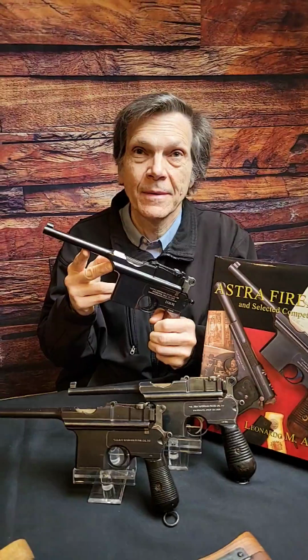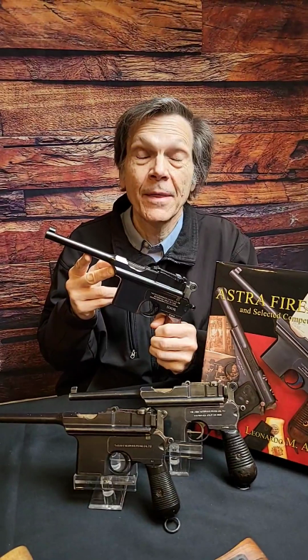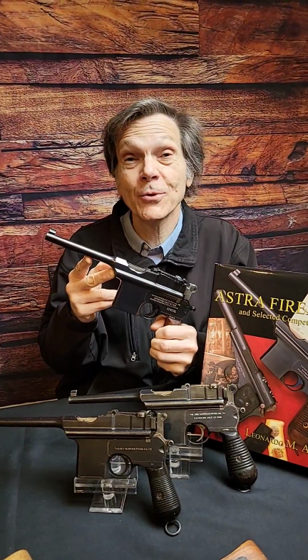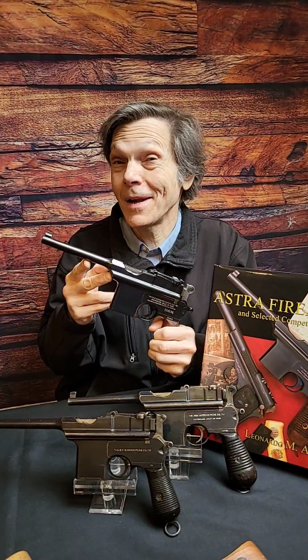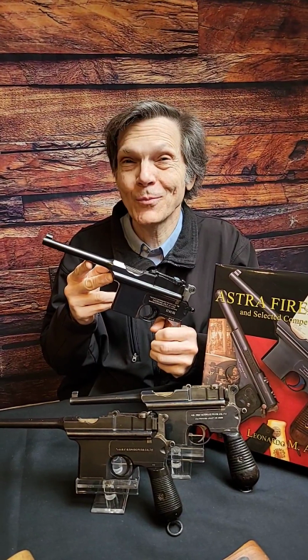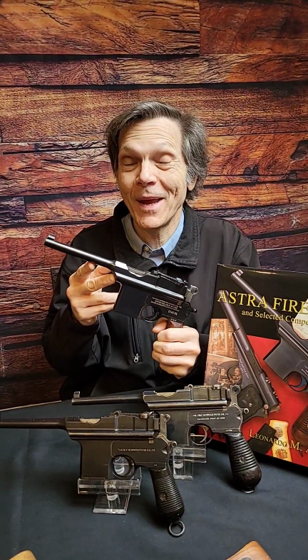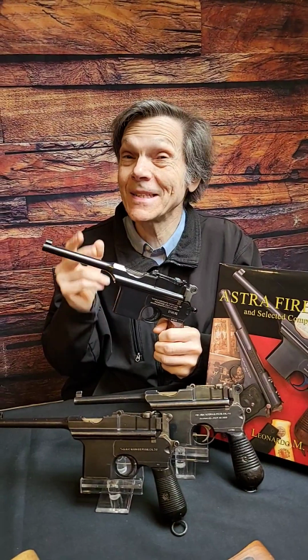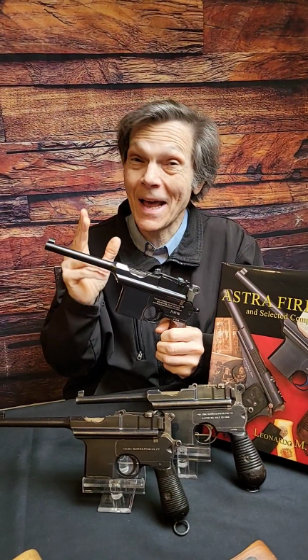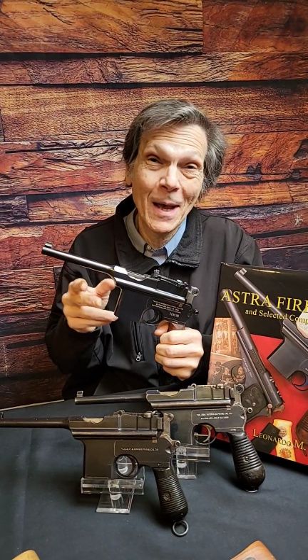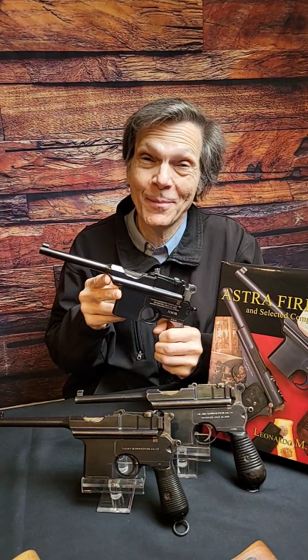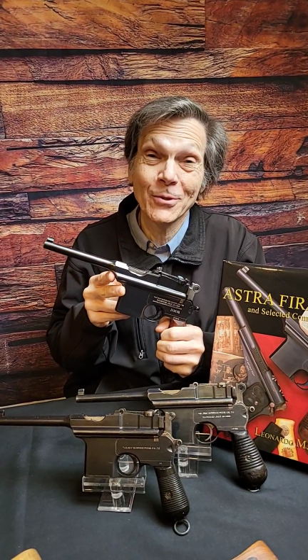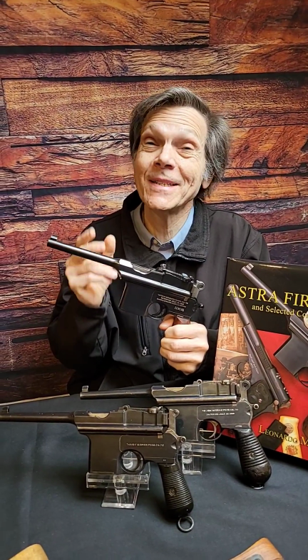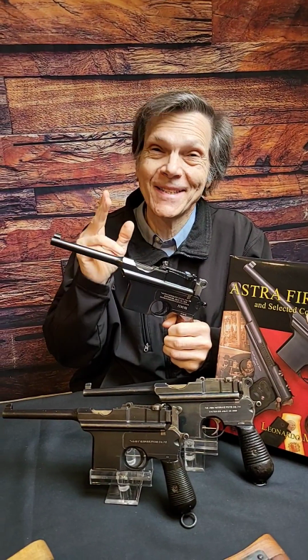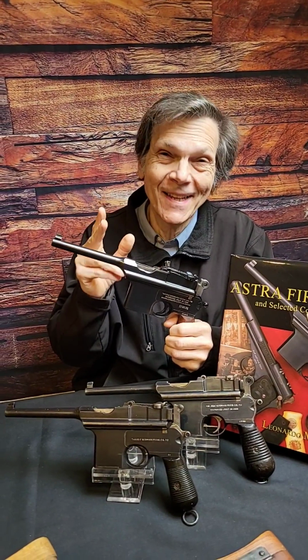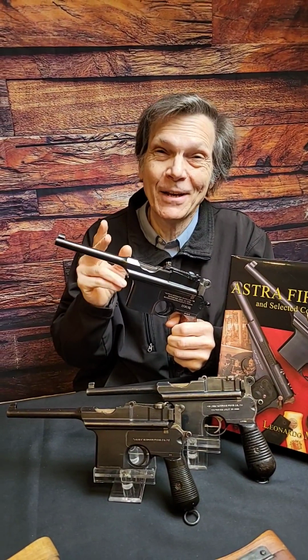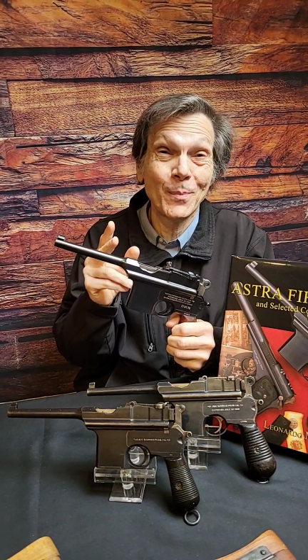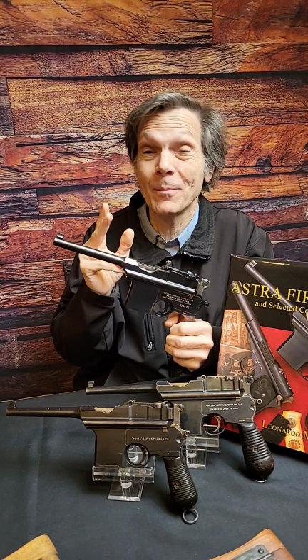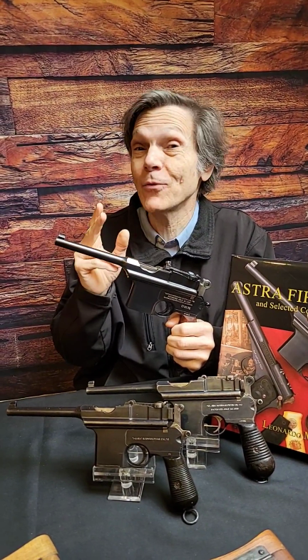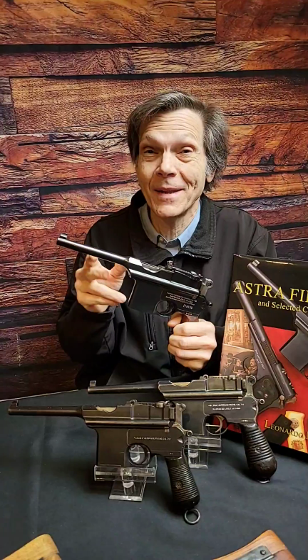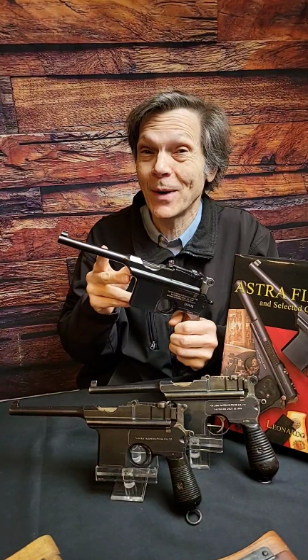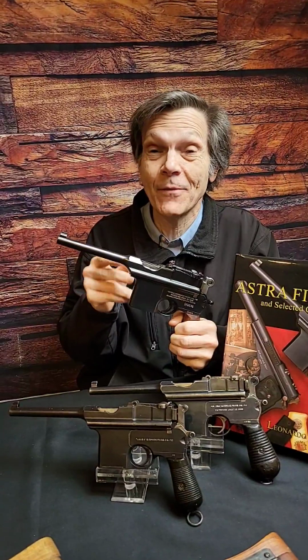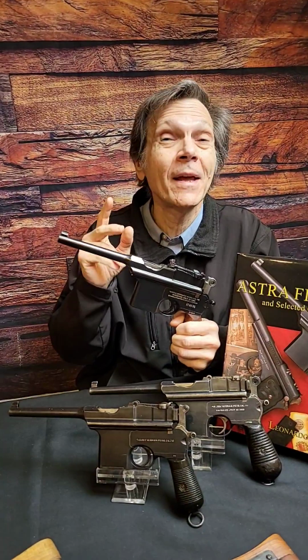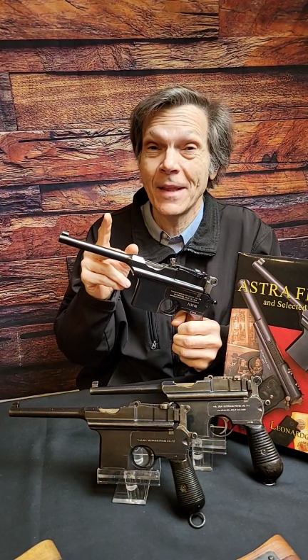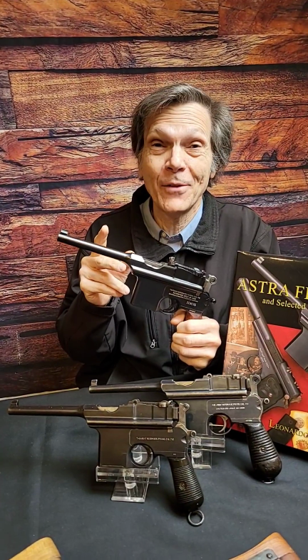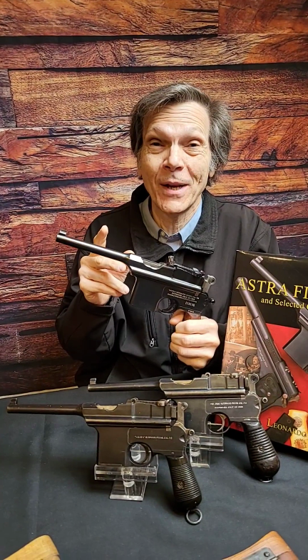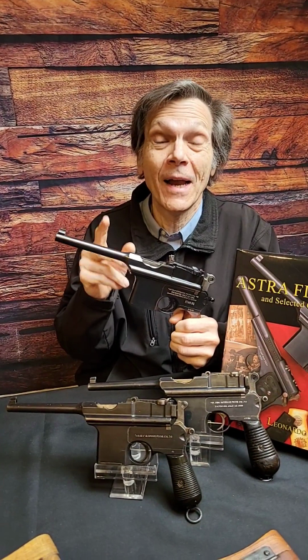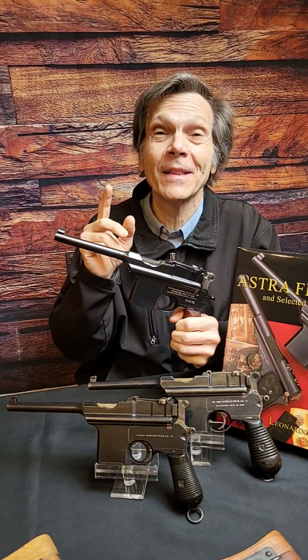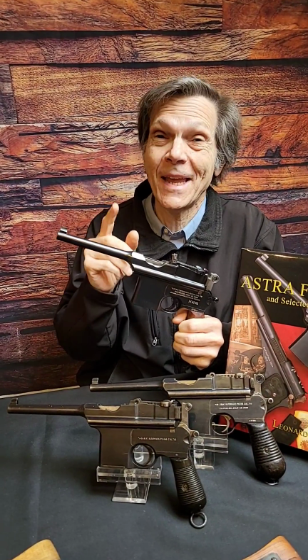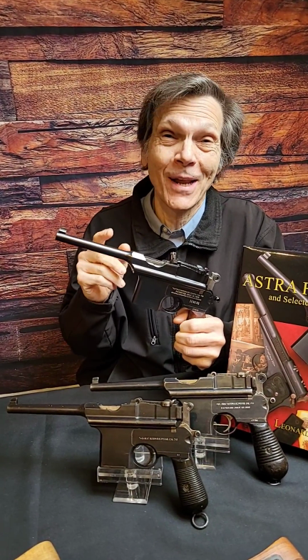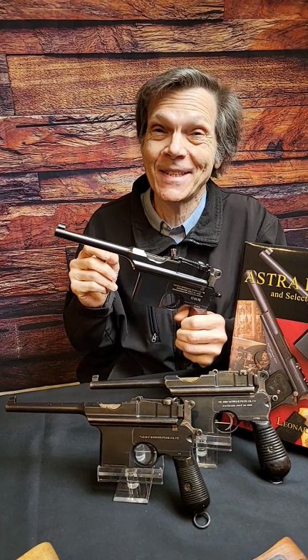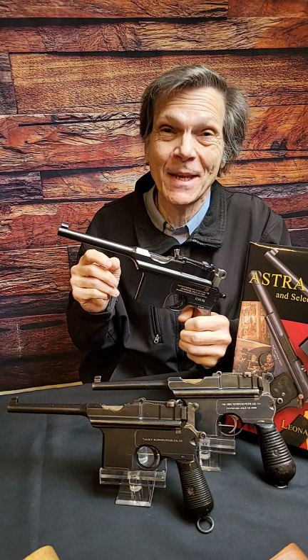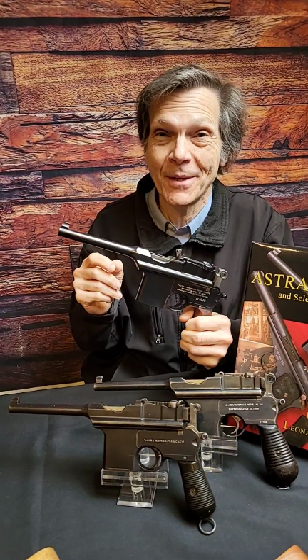The Astro 900 Broom Handle is not a copy of the Mauser. It's a distinctly different pistol made from 1927 to 1949. Let's take a look at its disassembly.